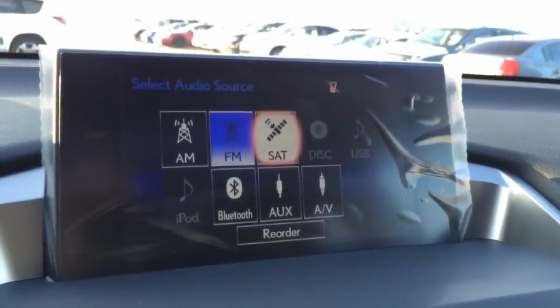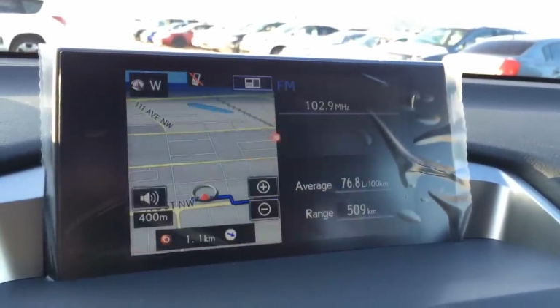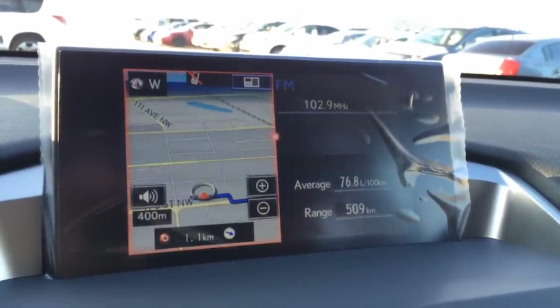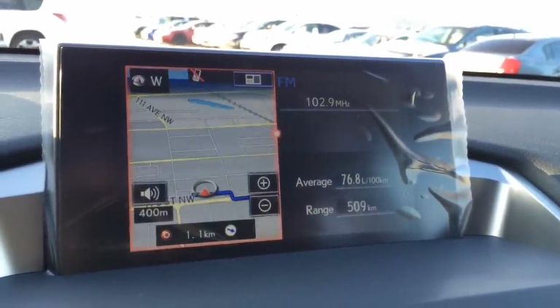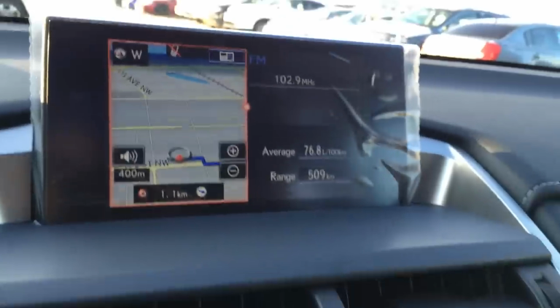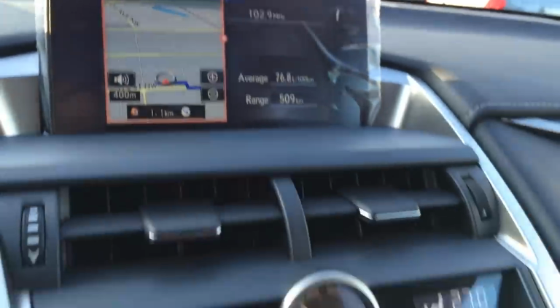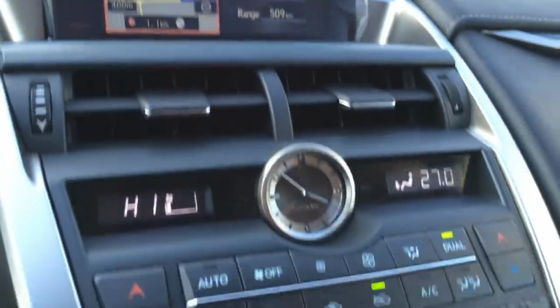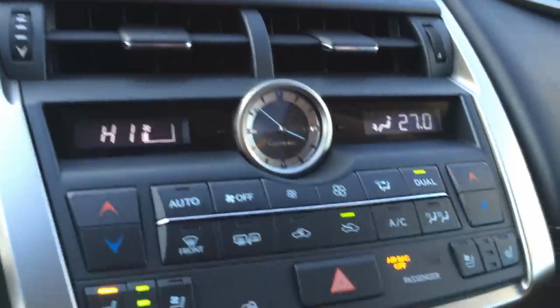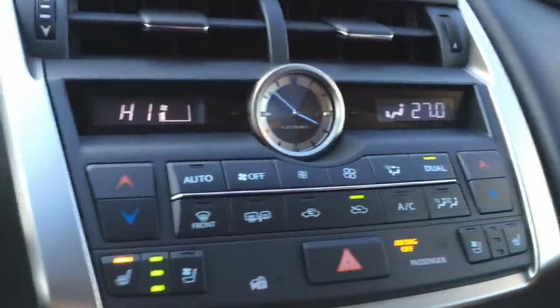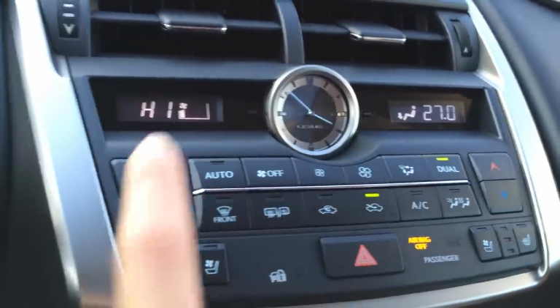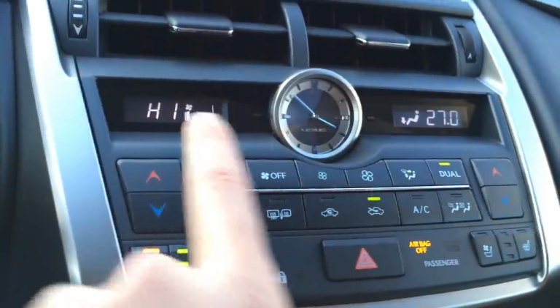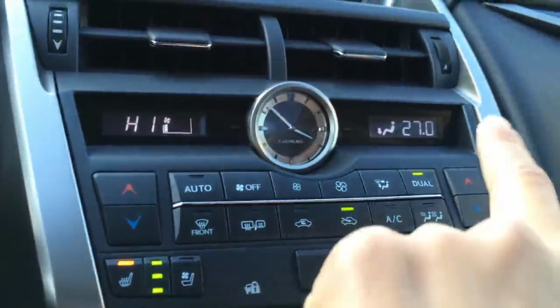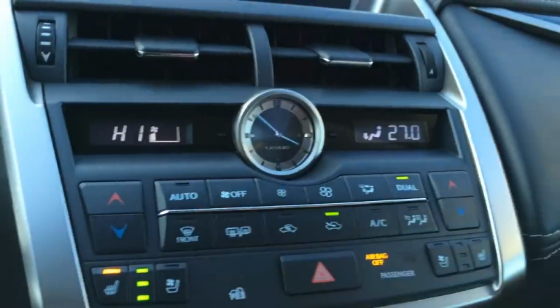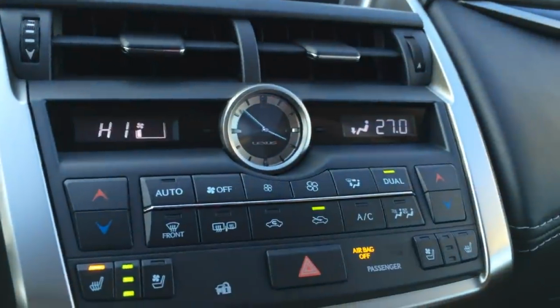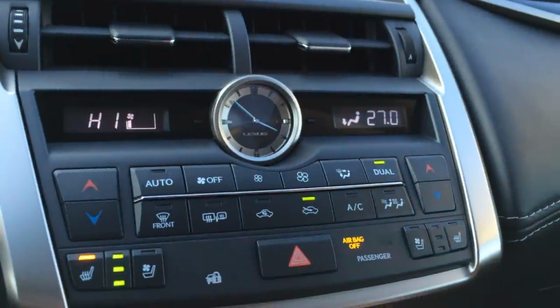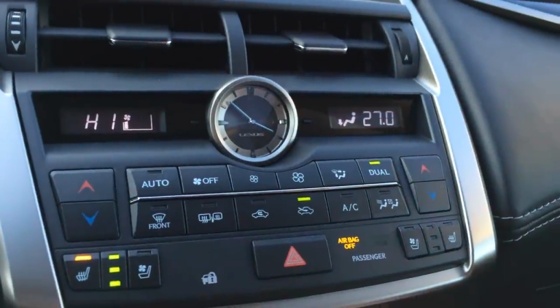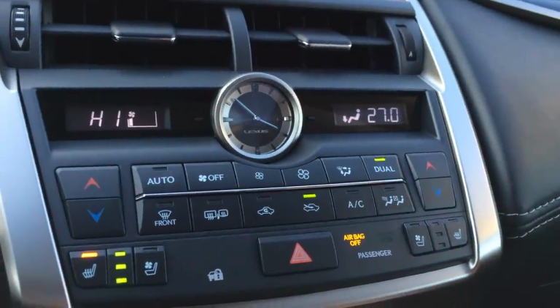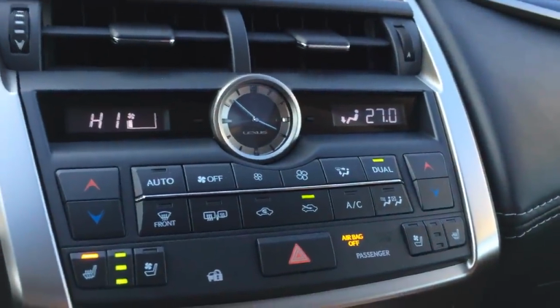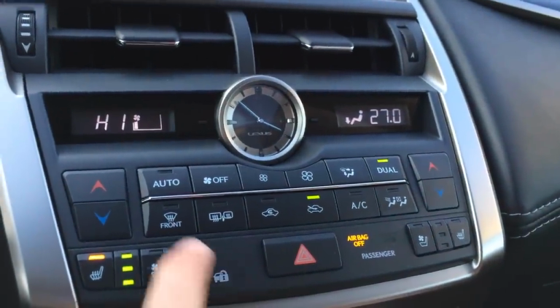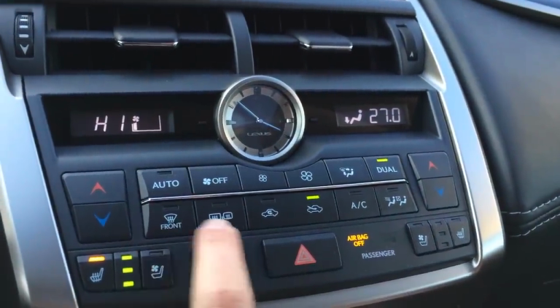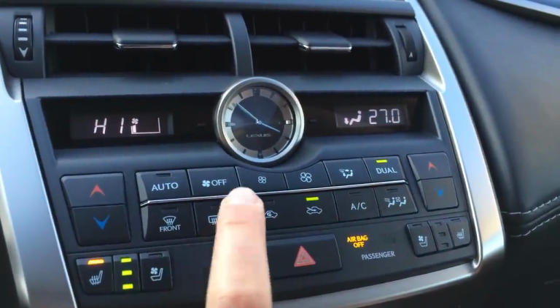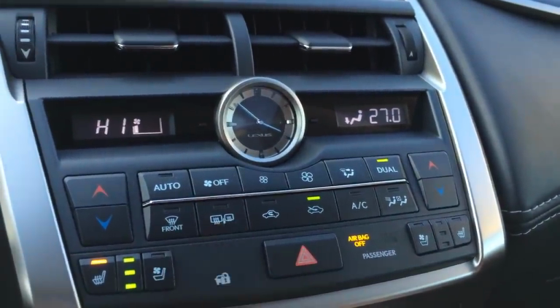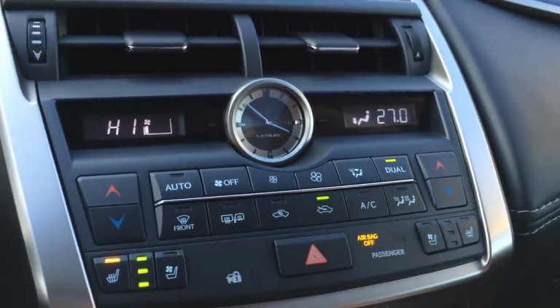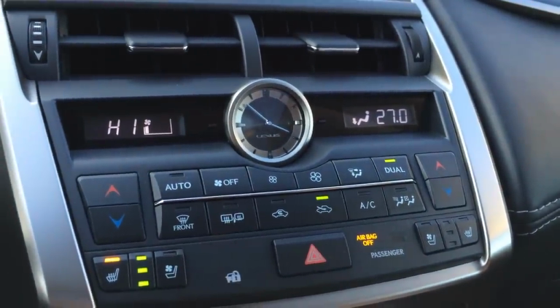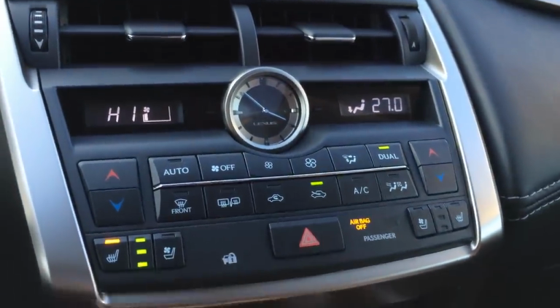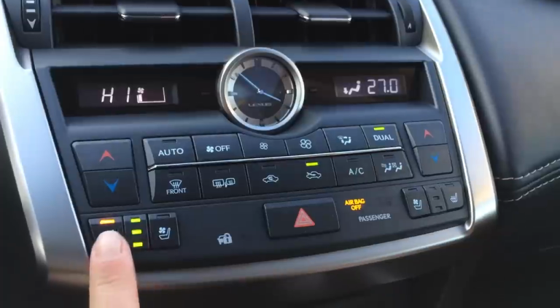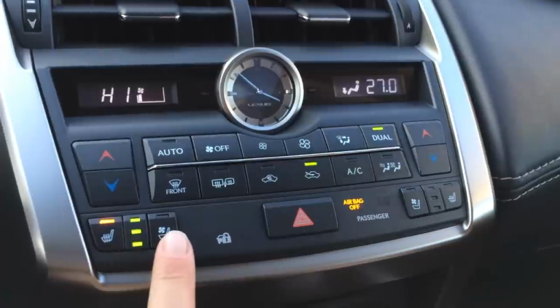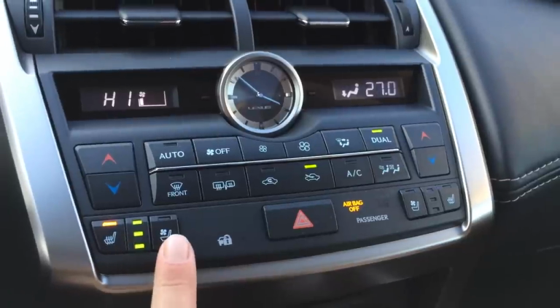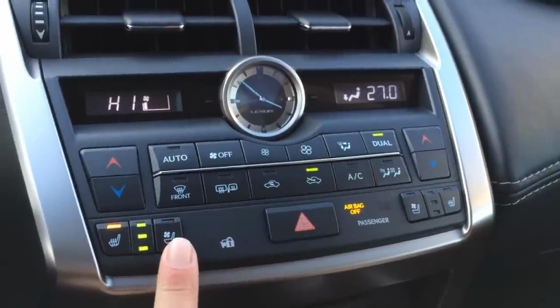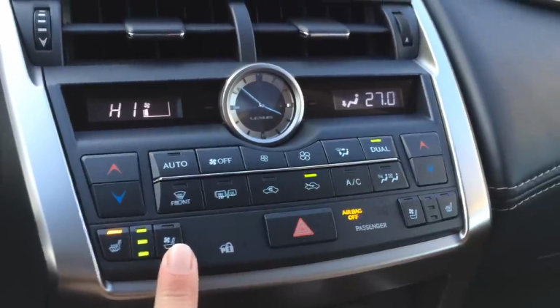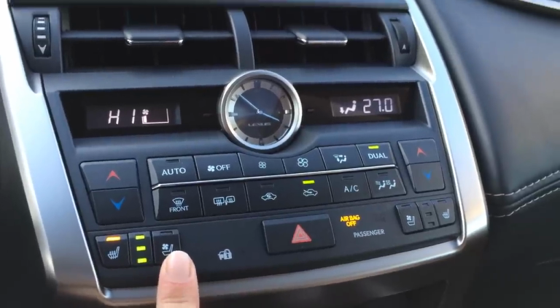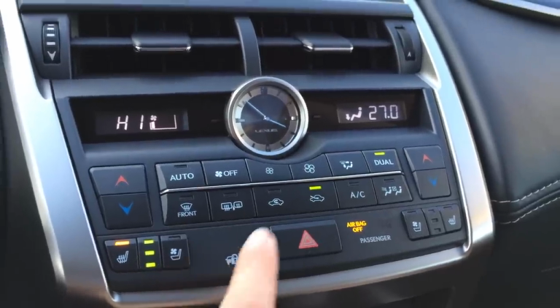You can control your climate from the screen or down below — driver temperature, passenger temperature. You have dual zone AC, front defrost, heated side mirrors. Heated and ventilated front seats with three settings.